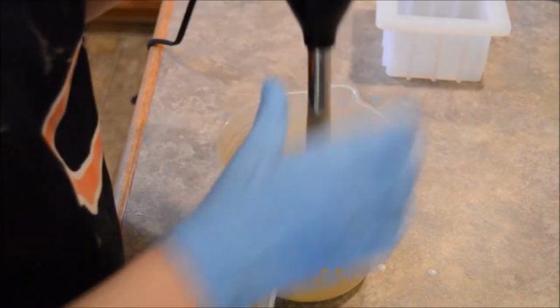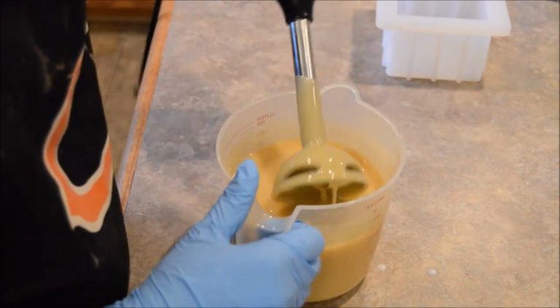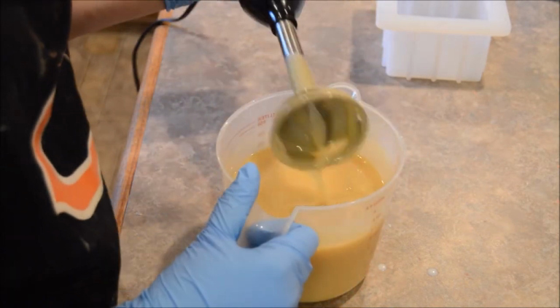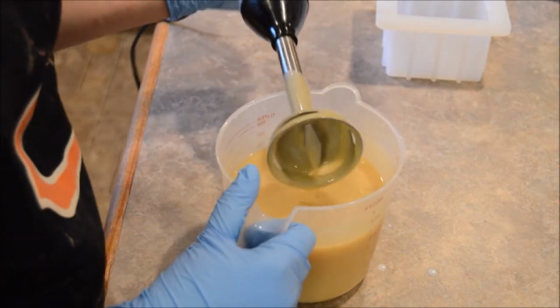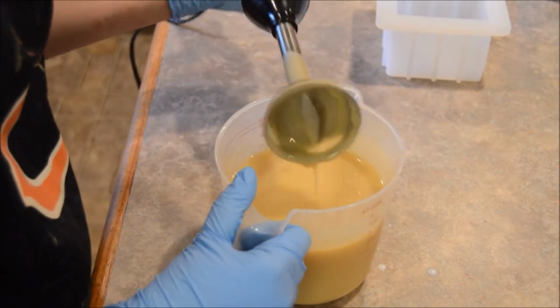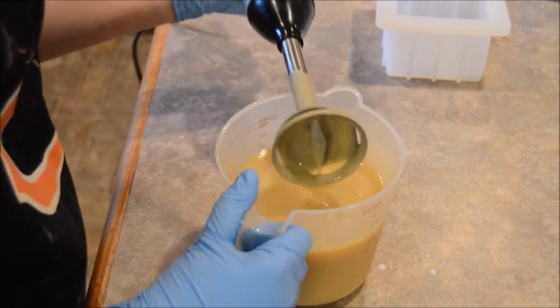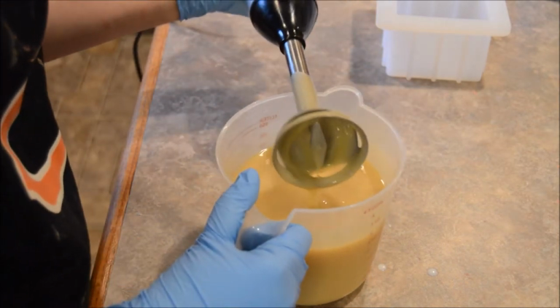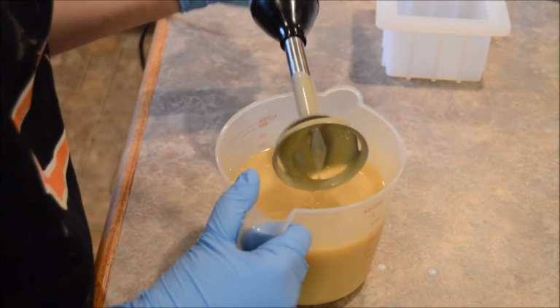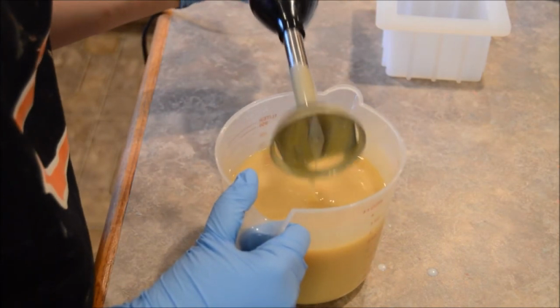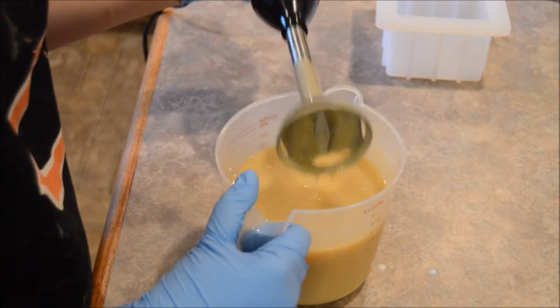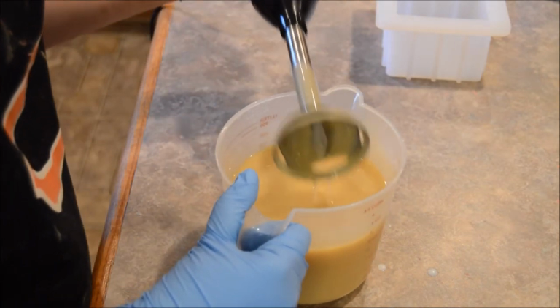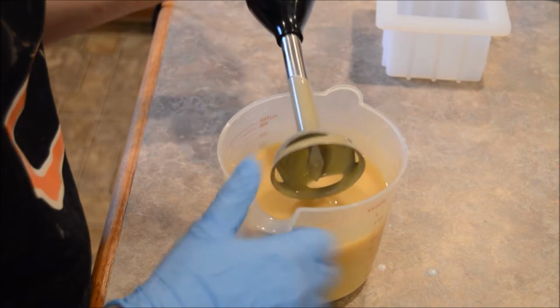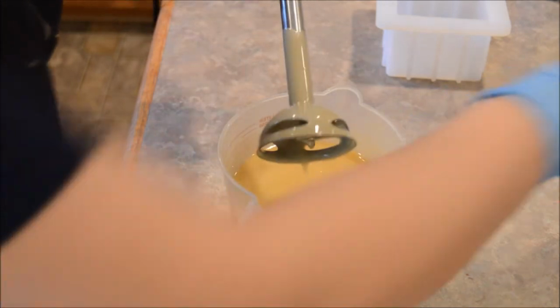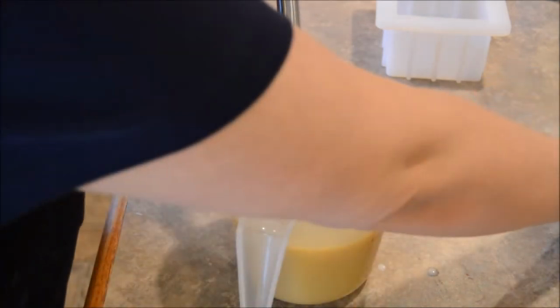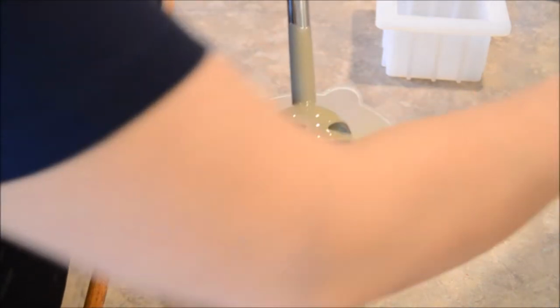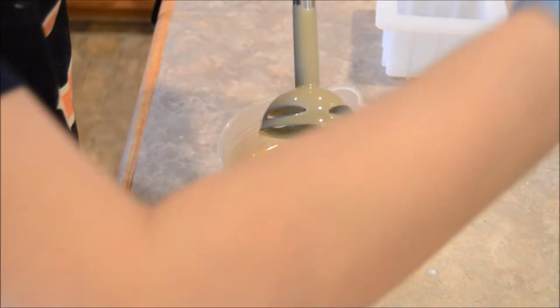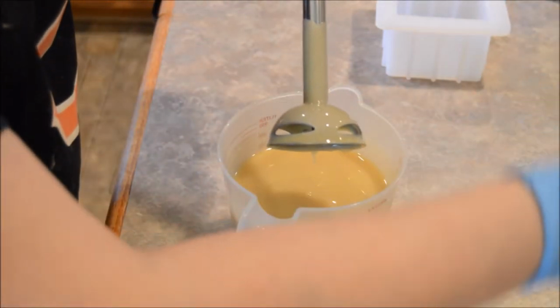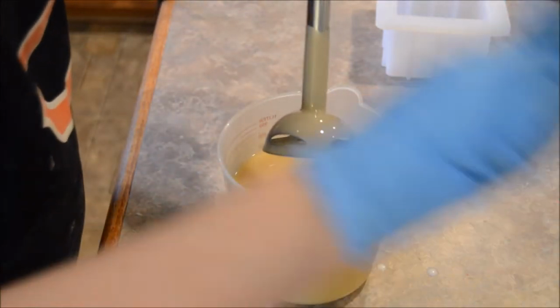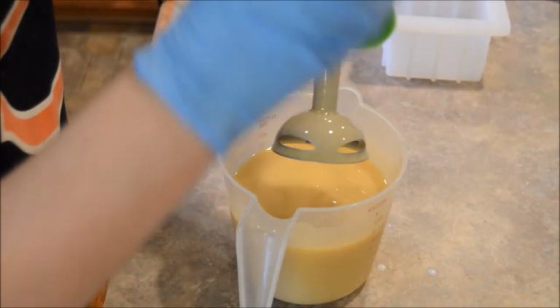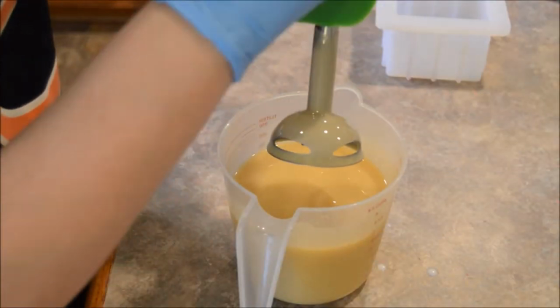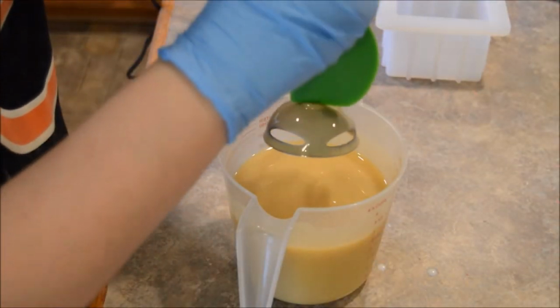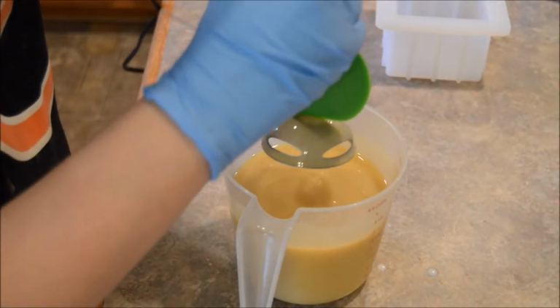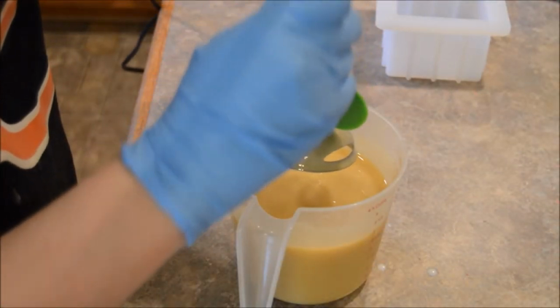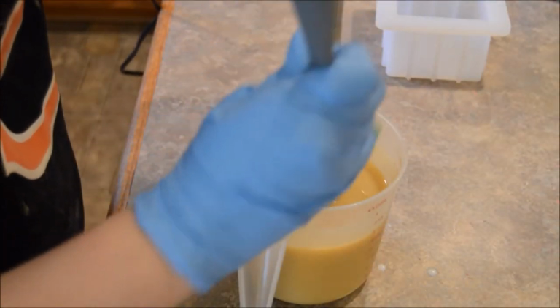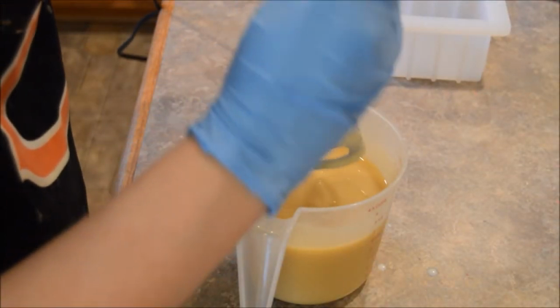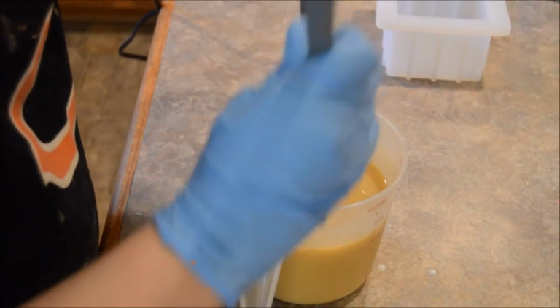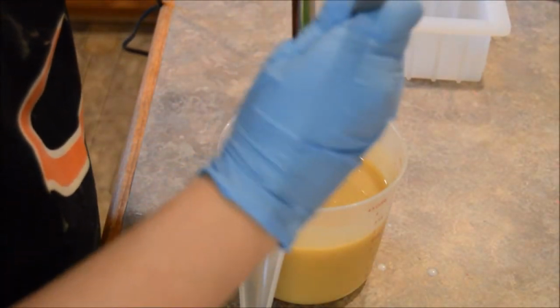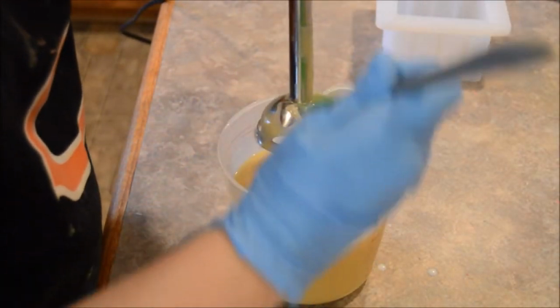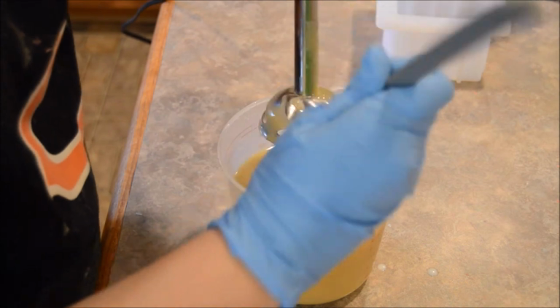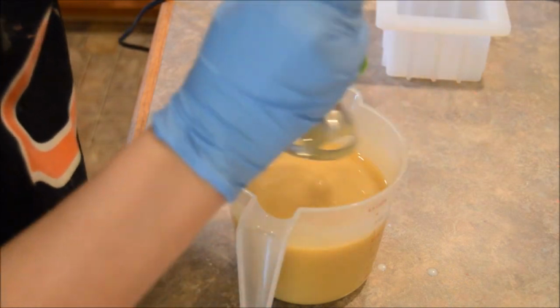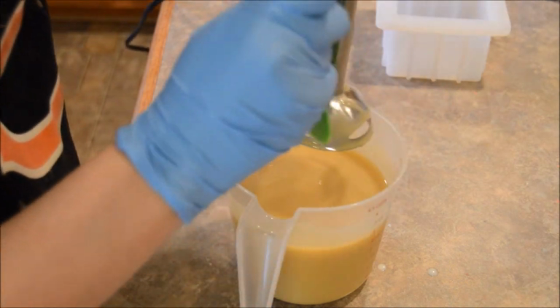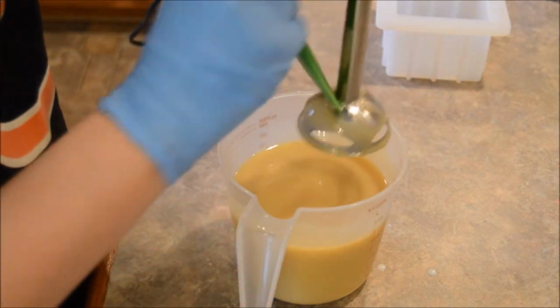I think we're done with the stick blender, because it's thickening up on me — which is fine.